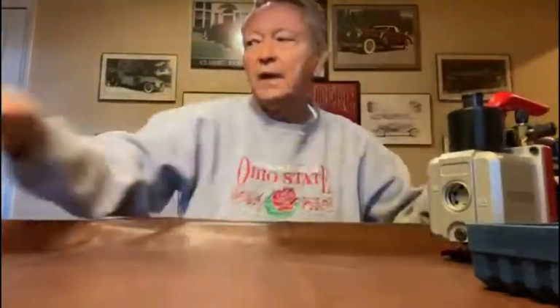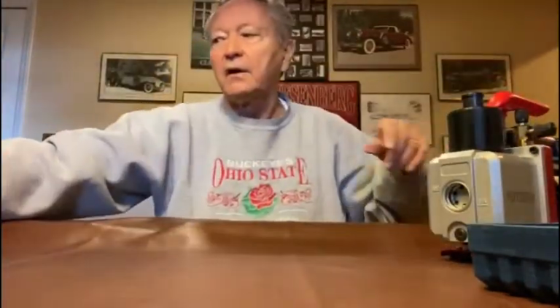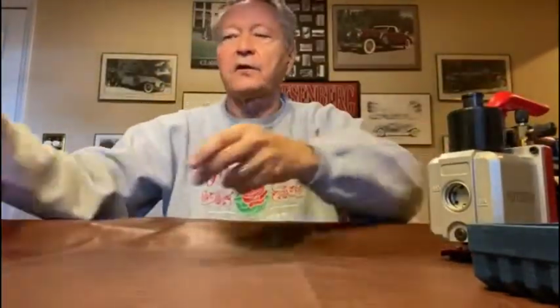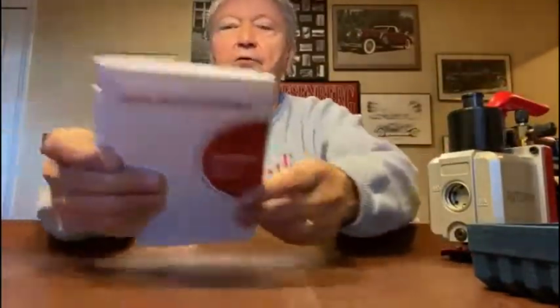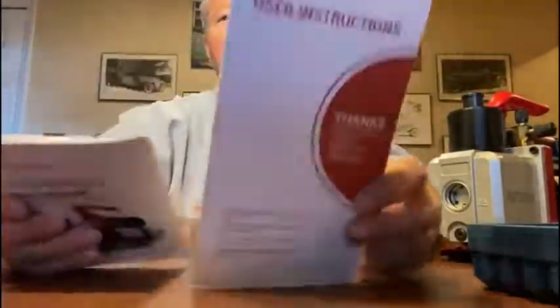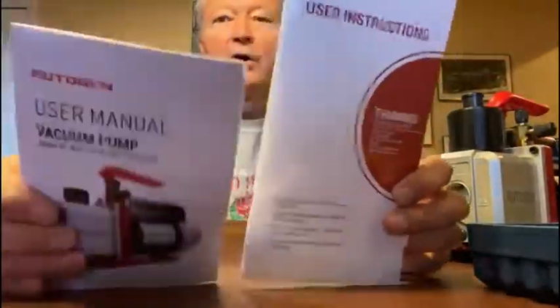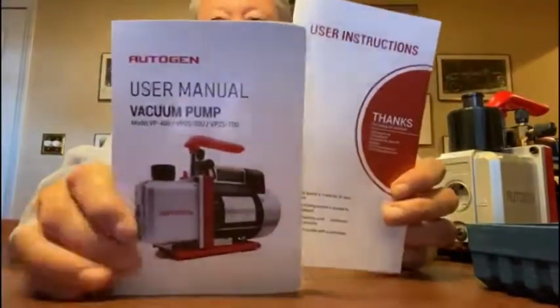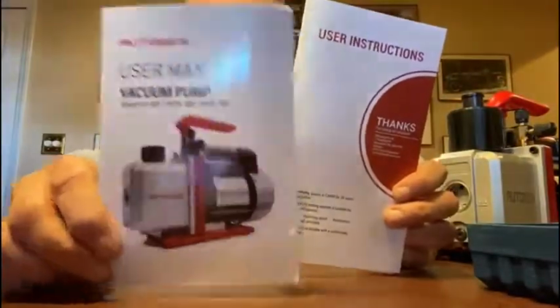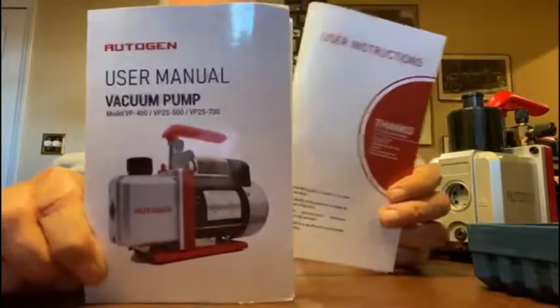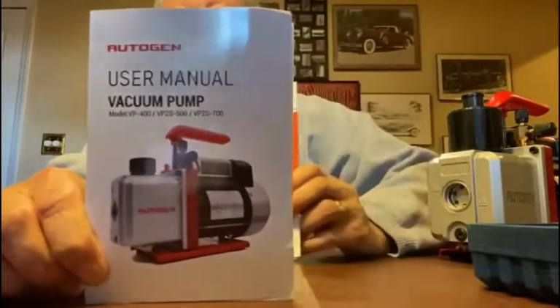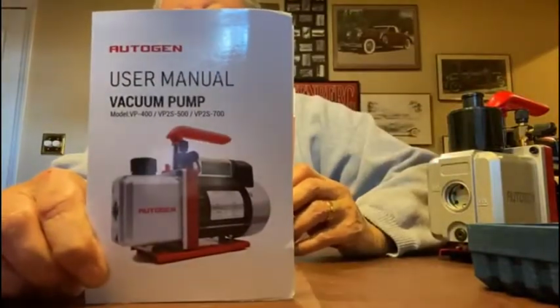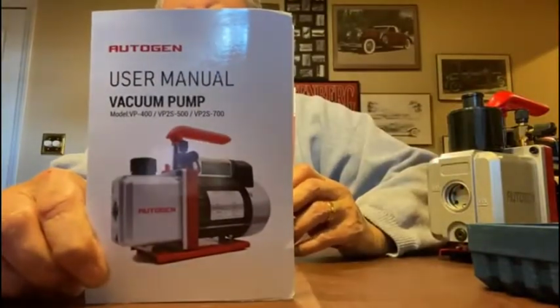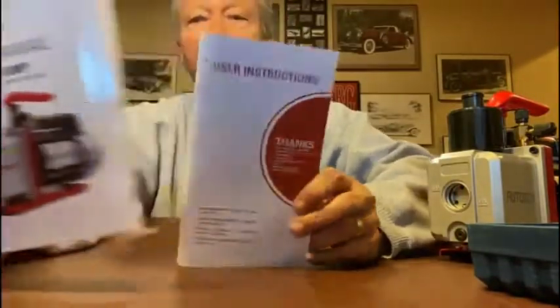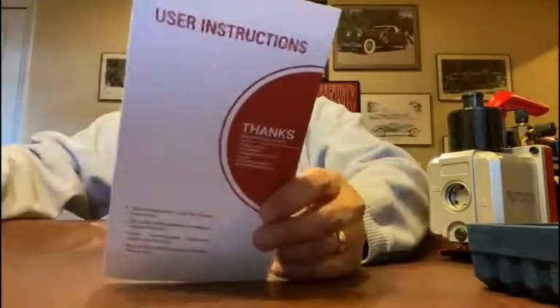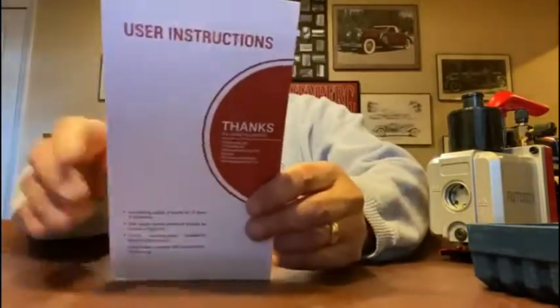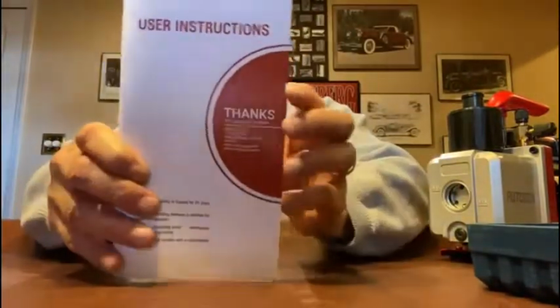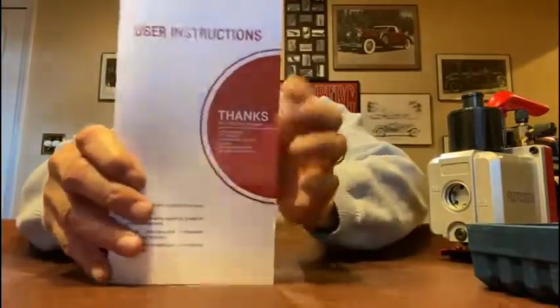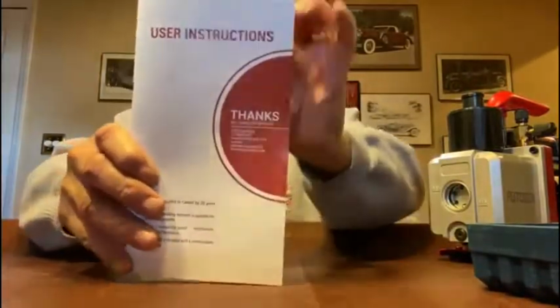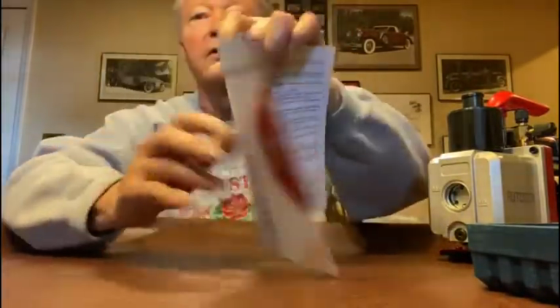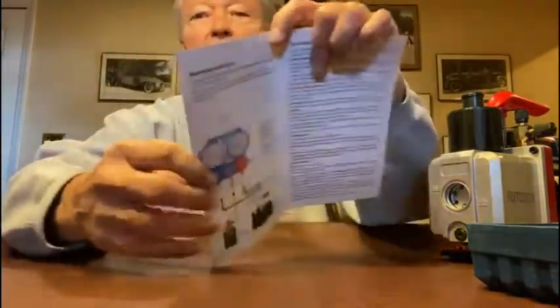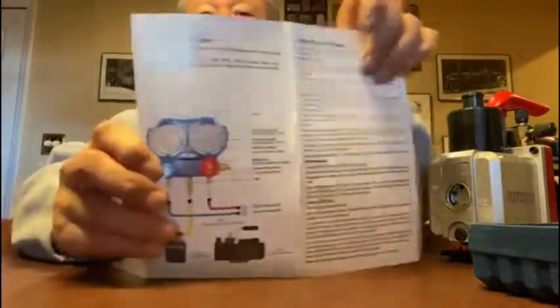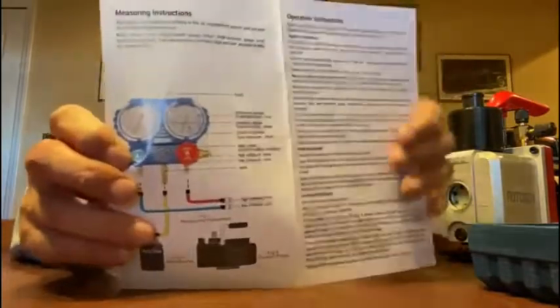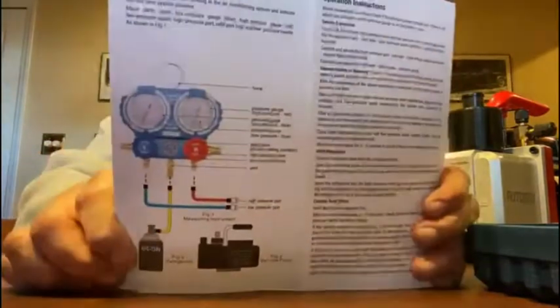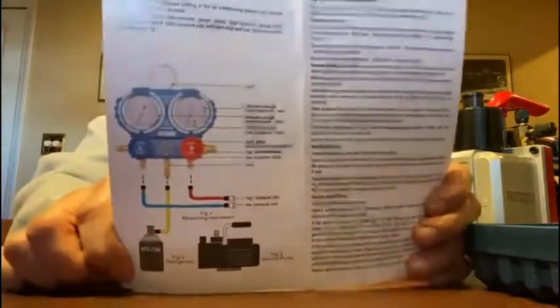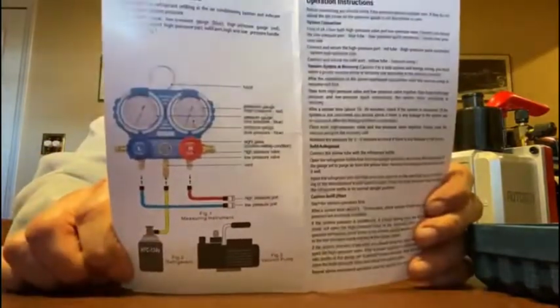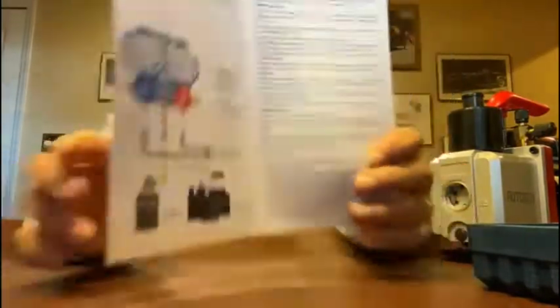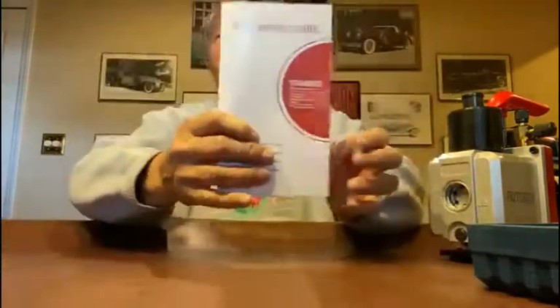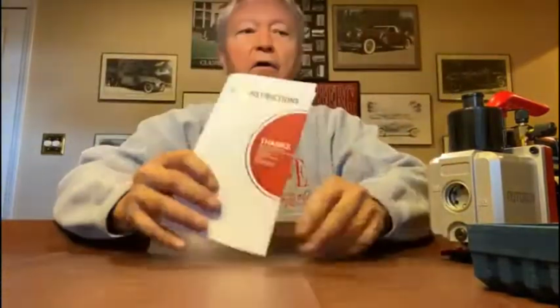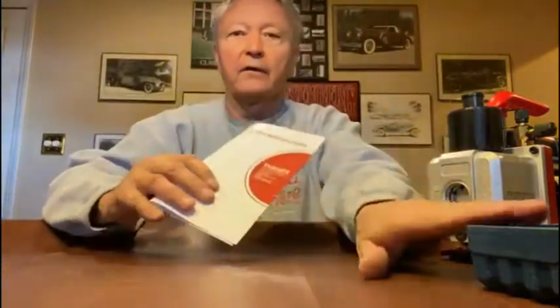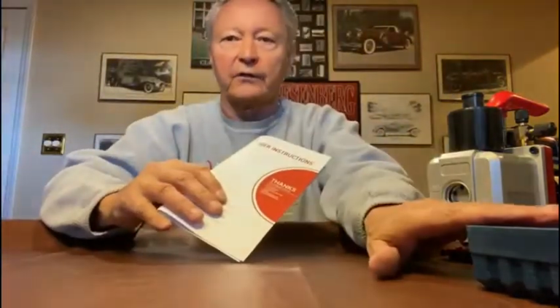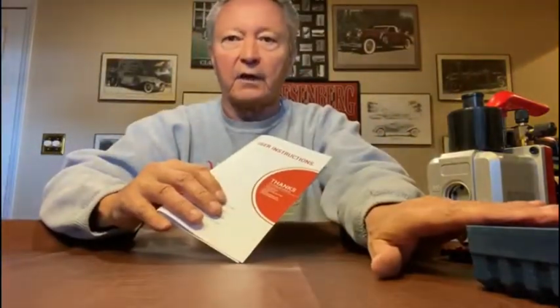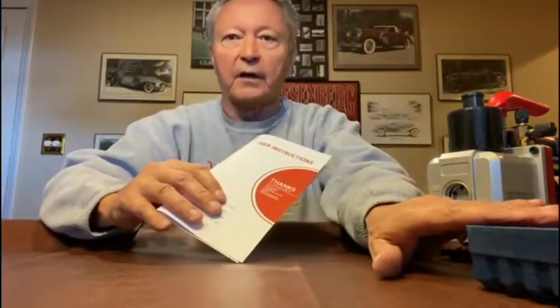It also comes with a manual for the pump and a manual with hookup instructions for the rest of the kit.